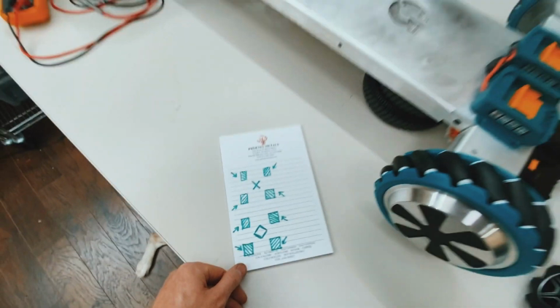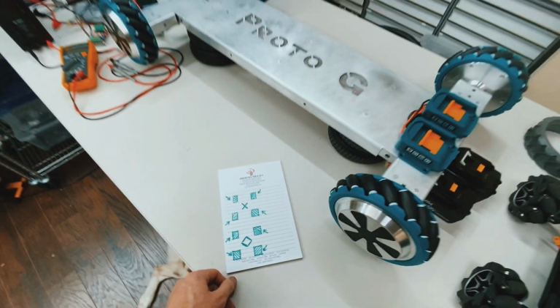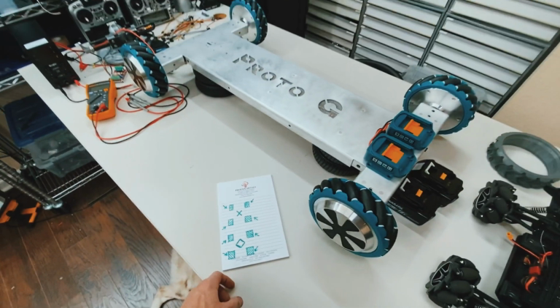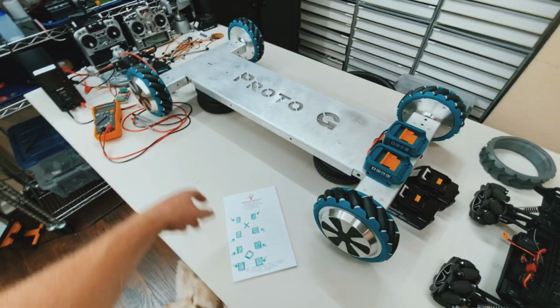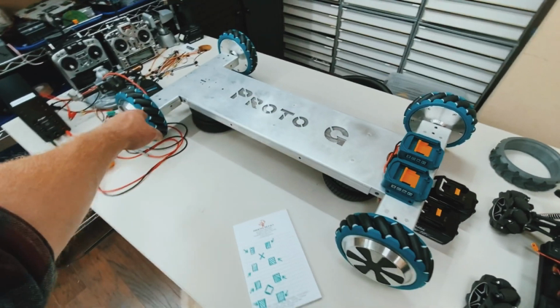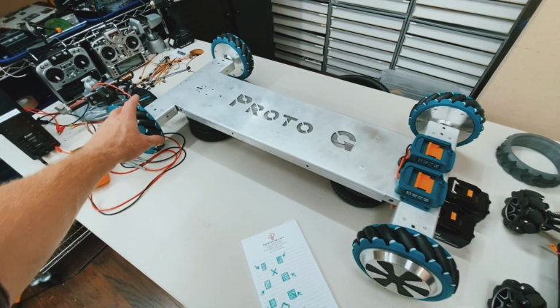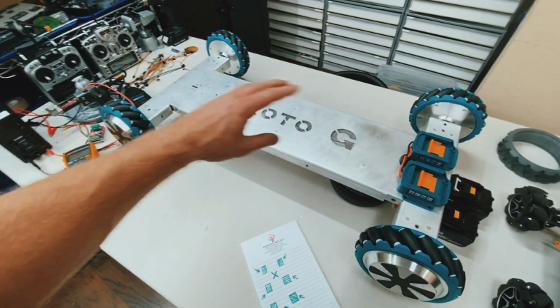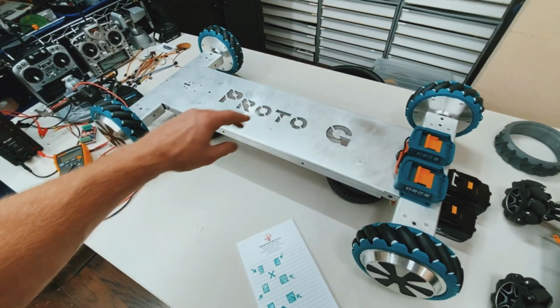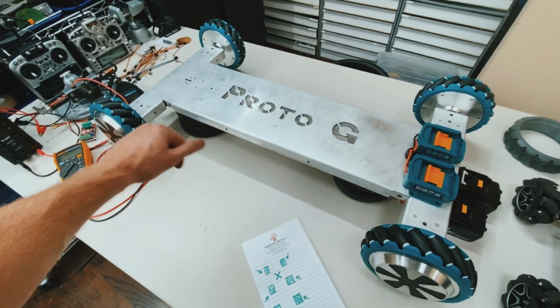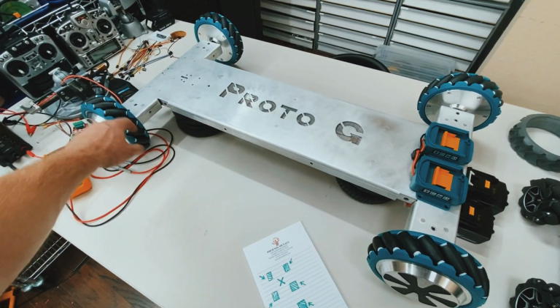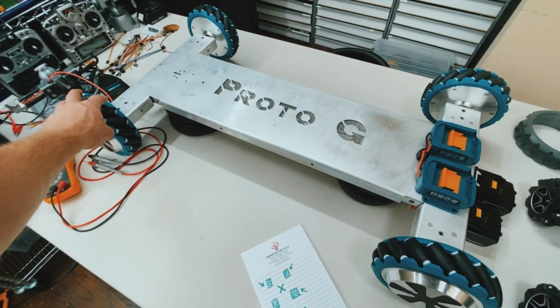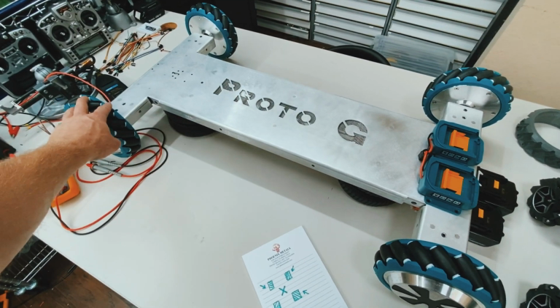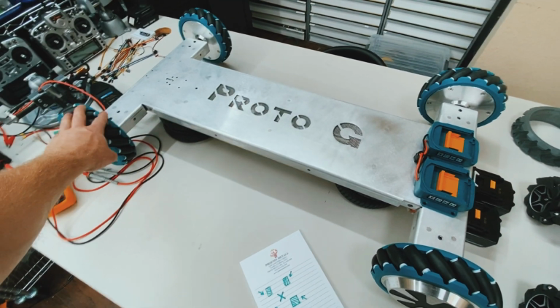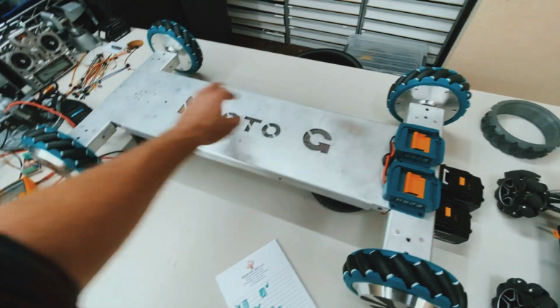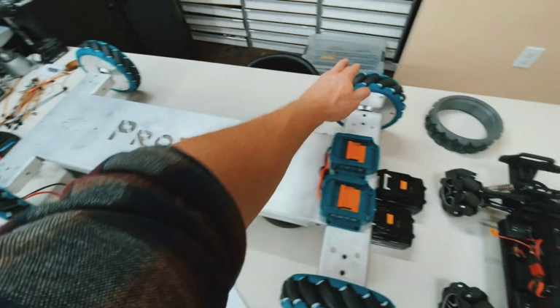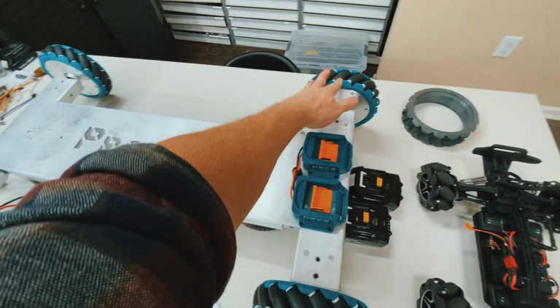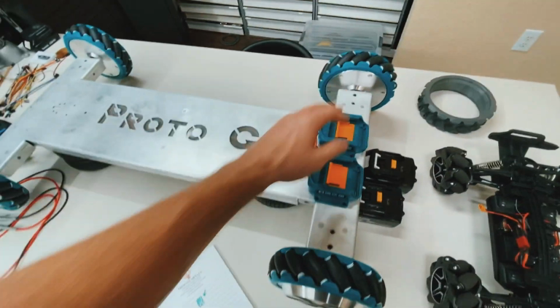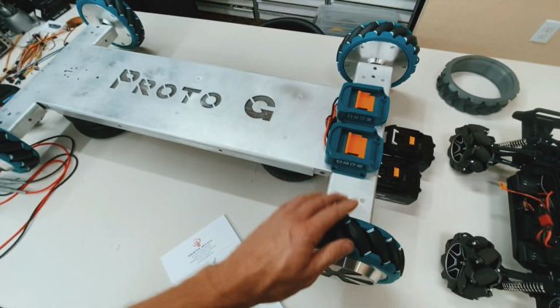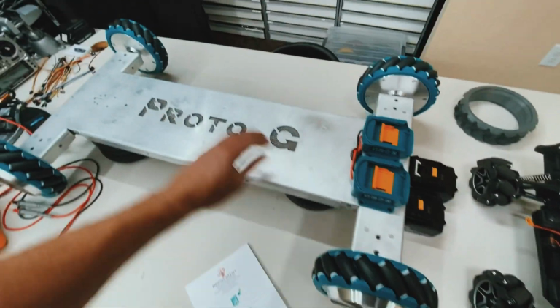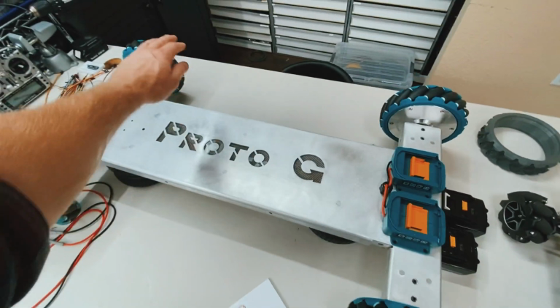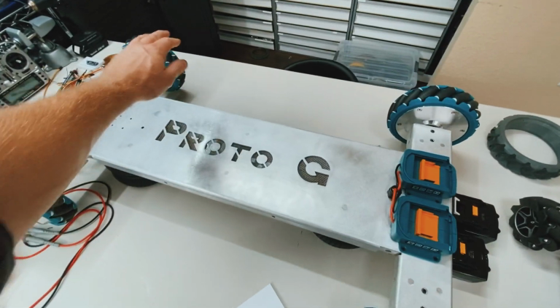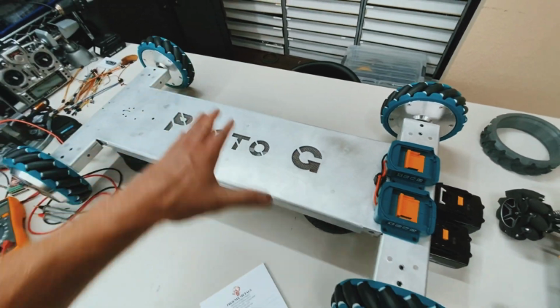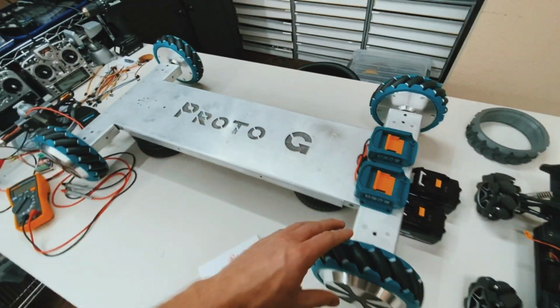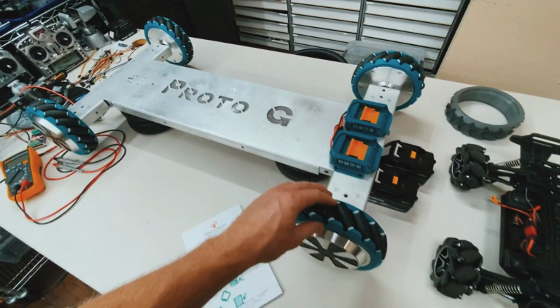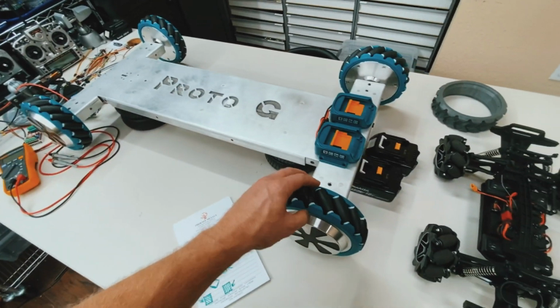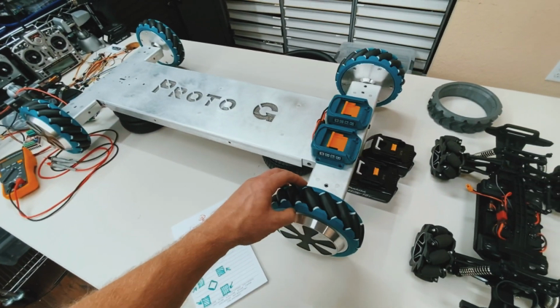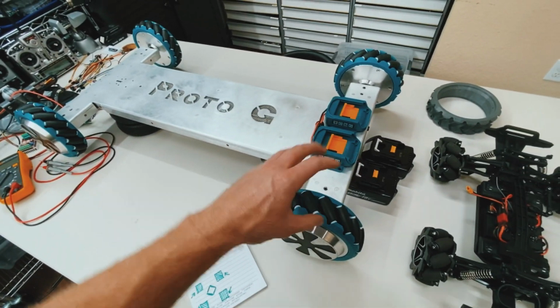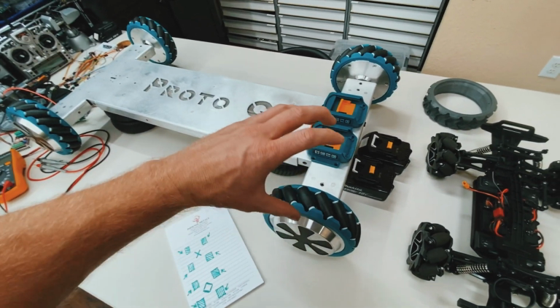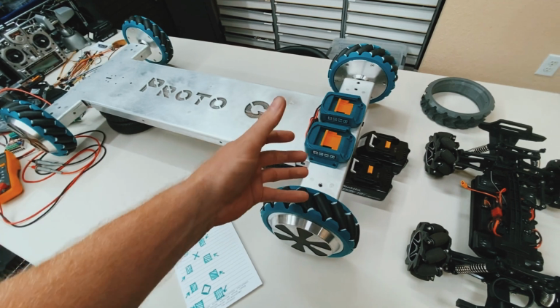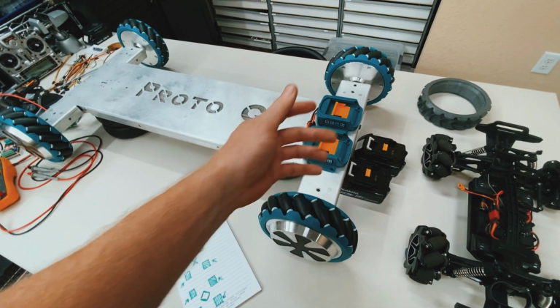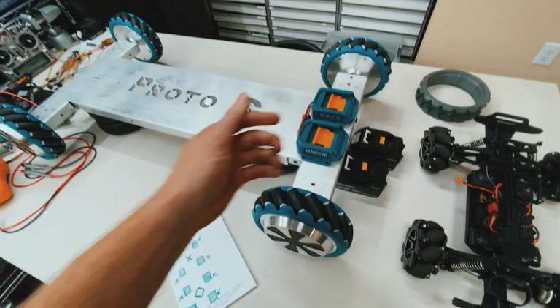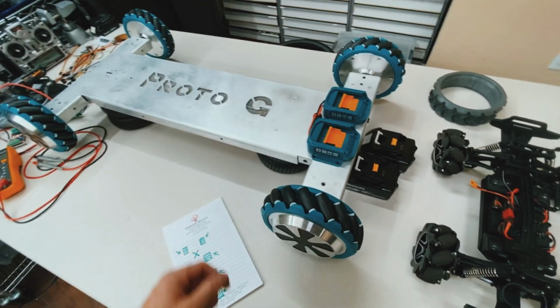That means I have to have two sets of motor cages — my A motor cages and my B motor cages — and the 3D models are mirrored images of each other.